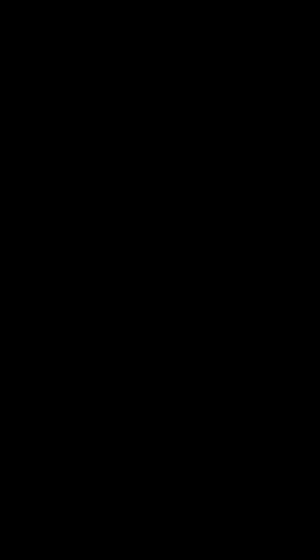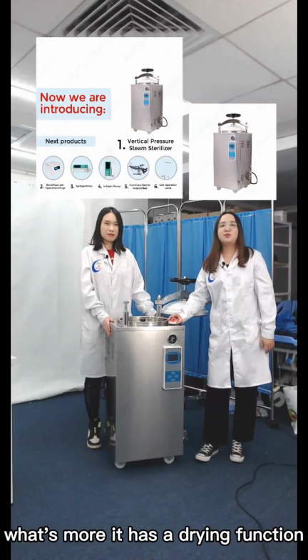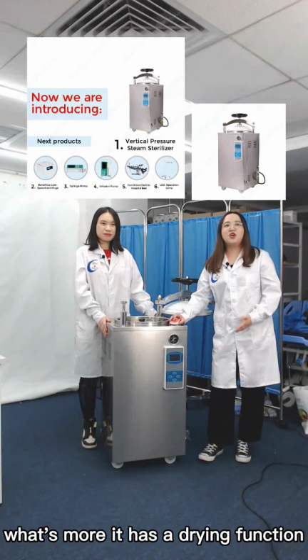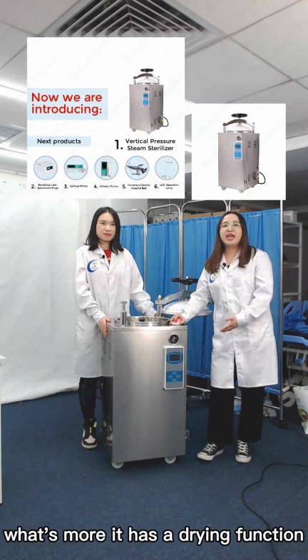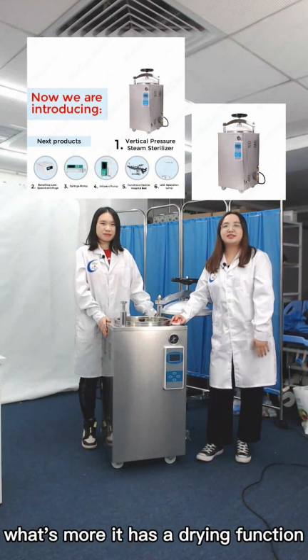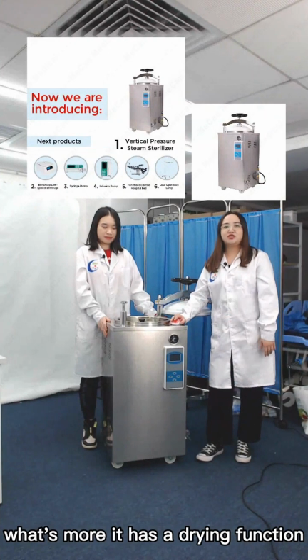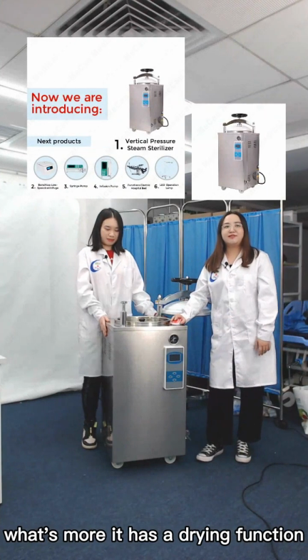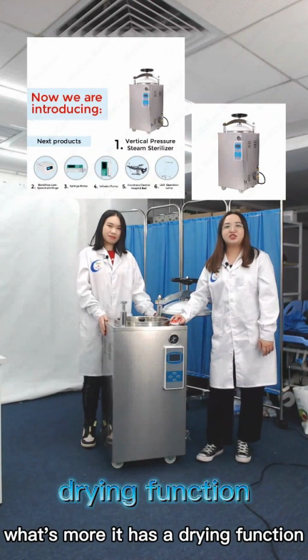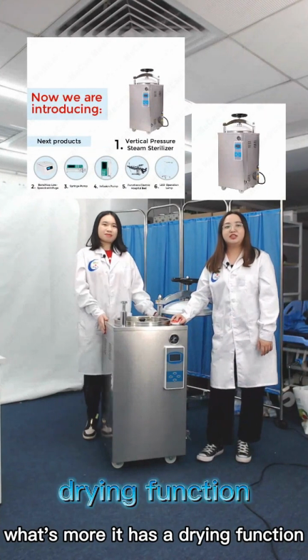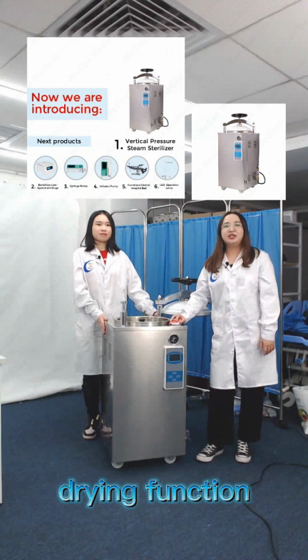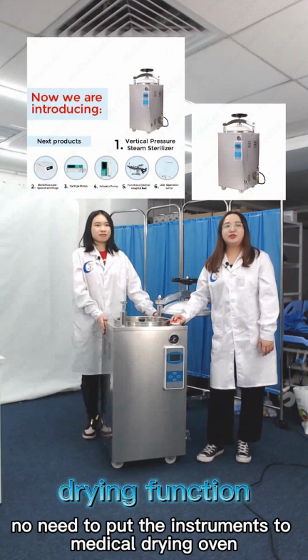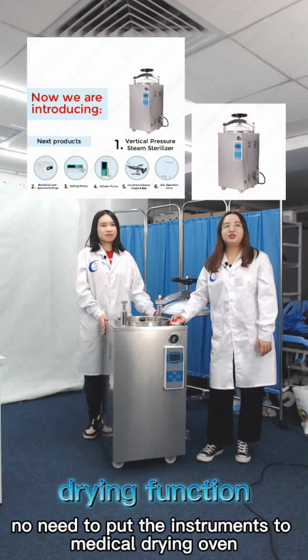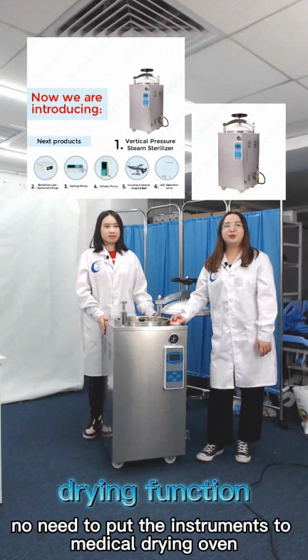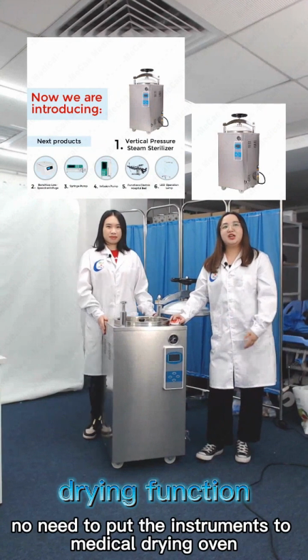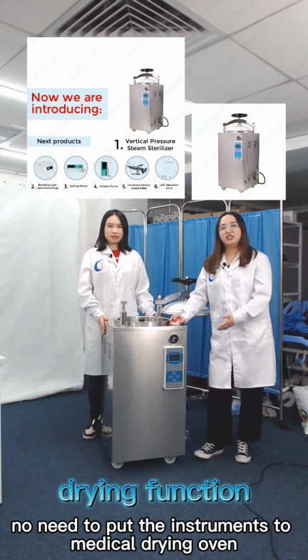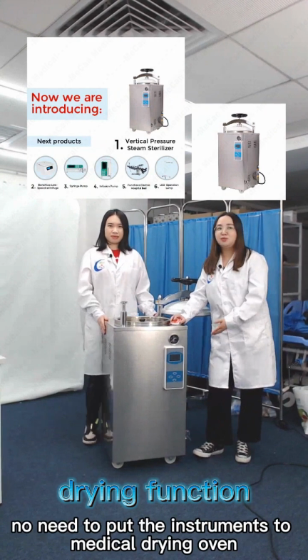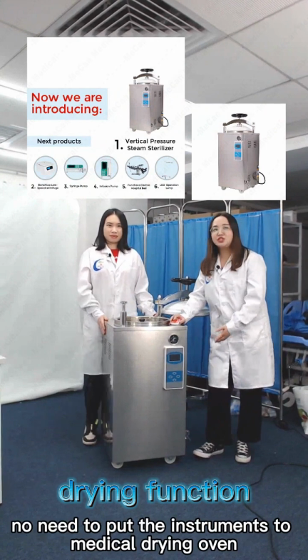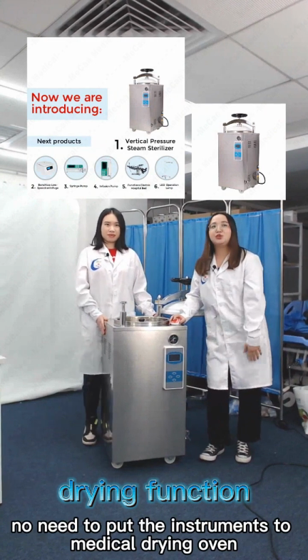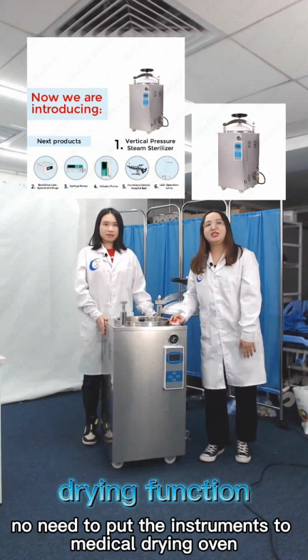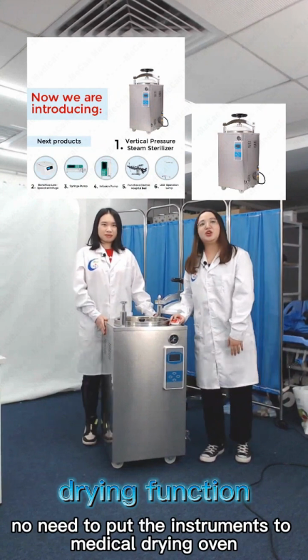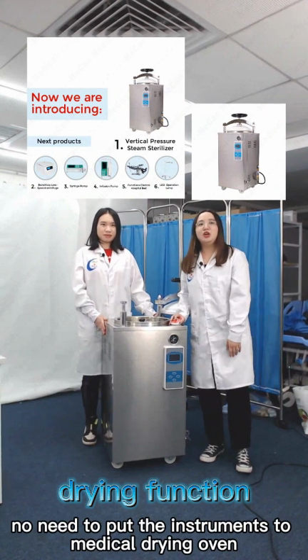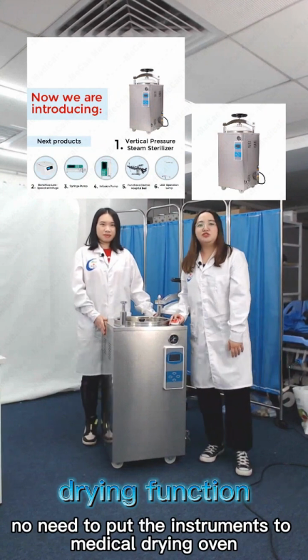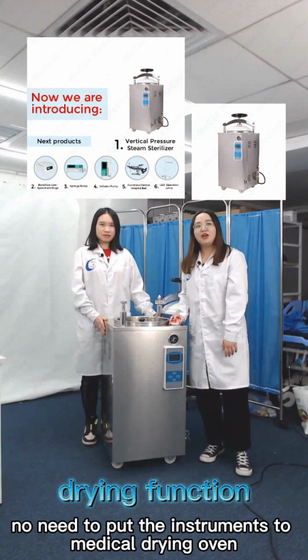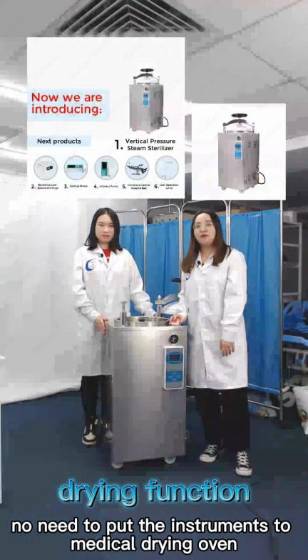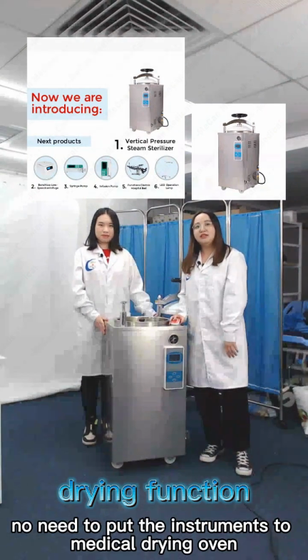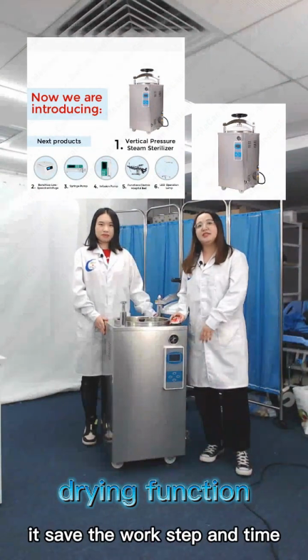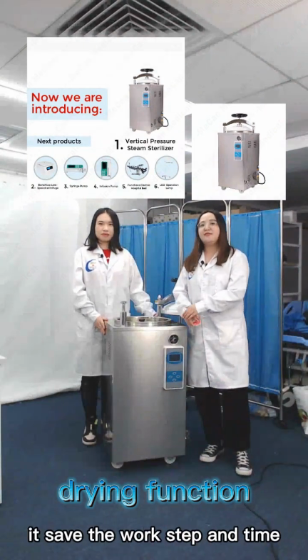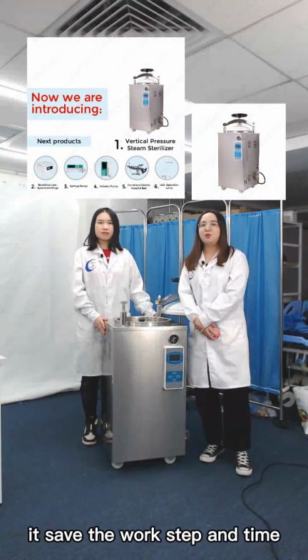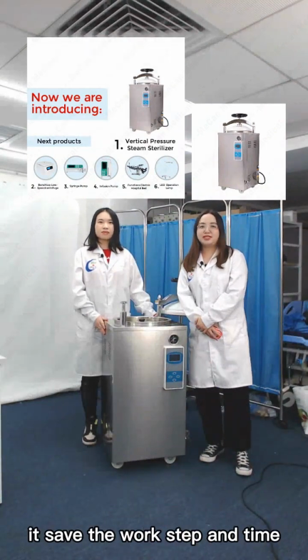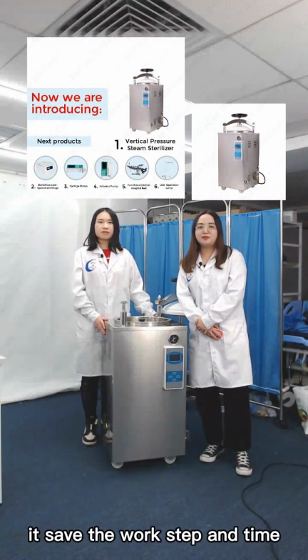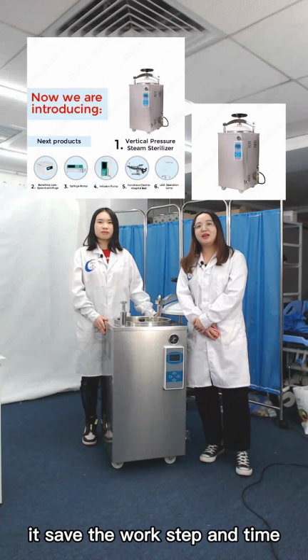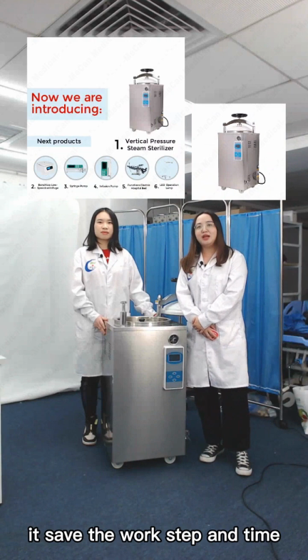What's more, it has a drying function. There is no need to put the instruments into a medical drying oven. It saves work steps and time.